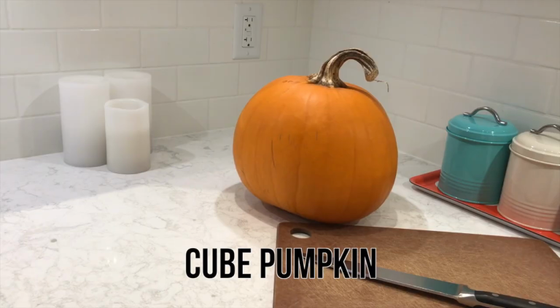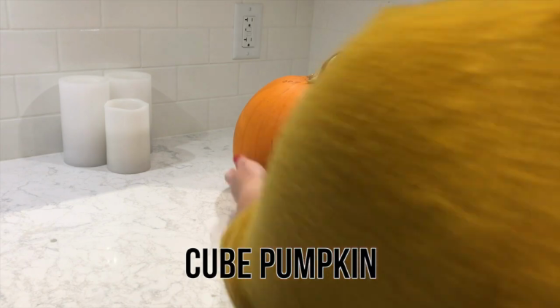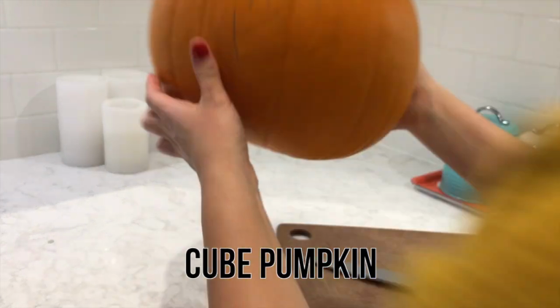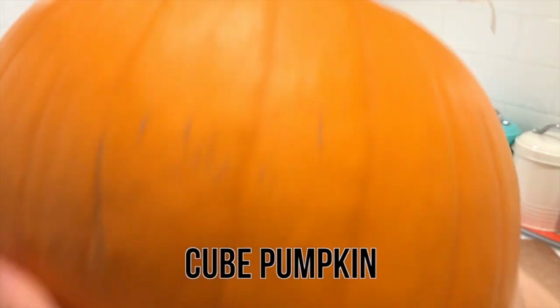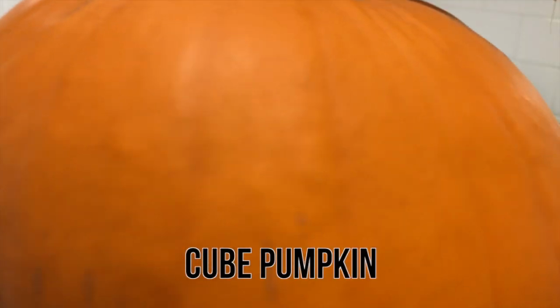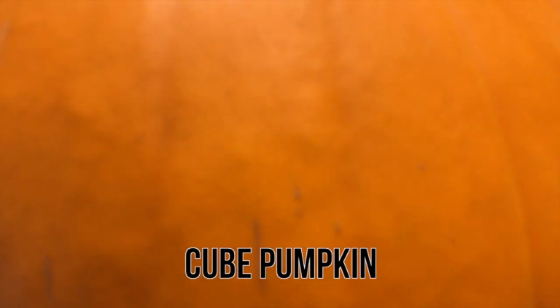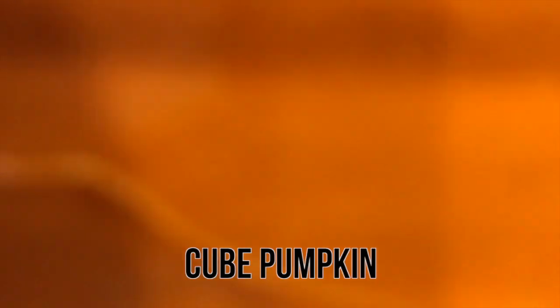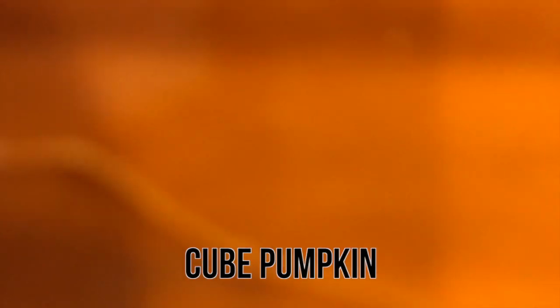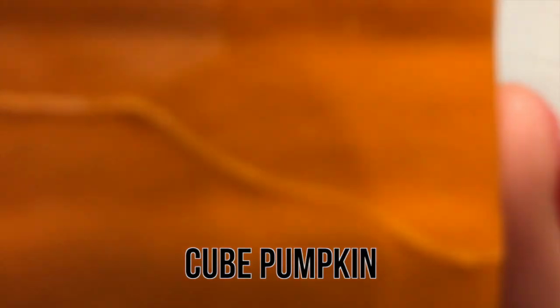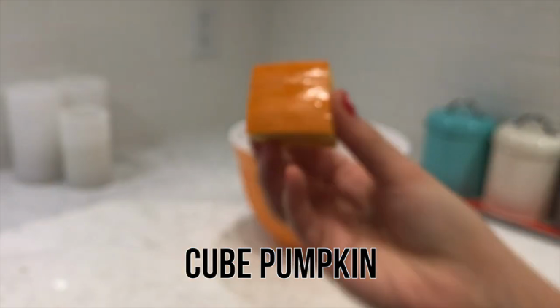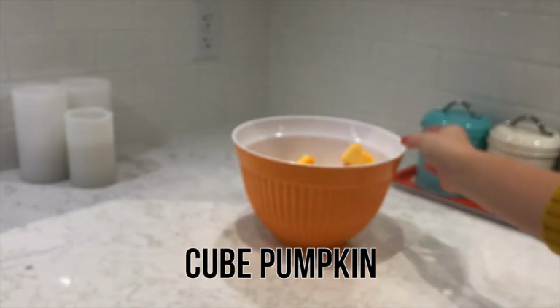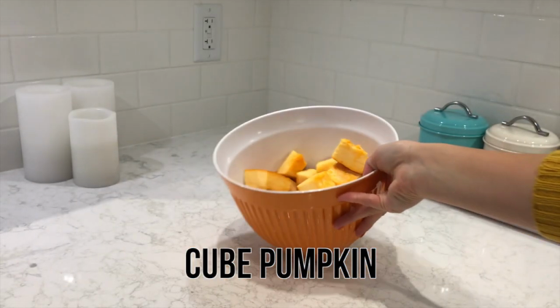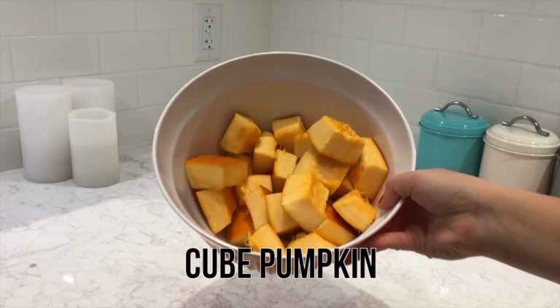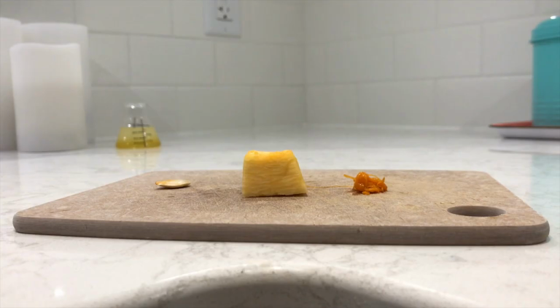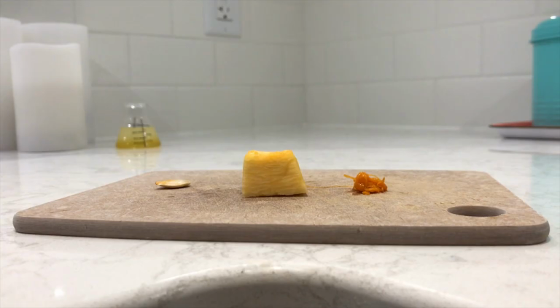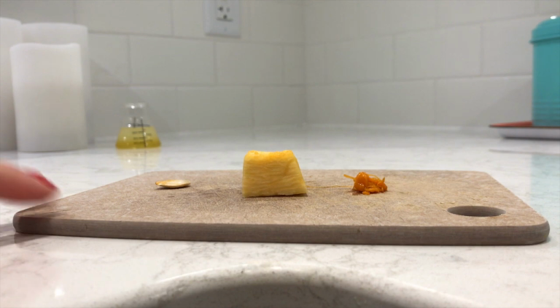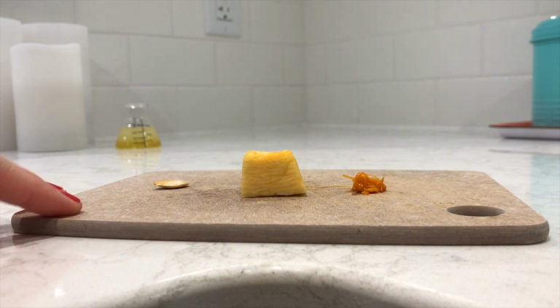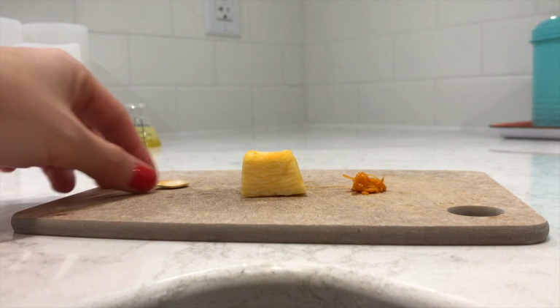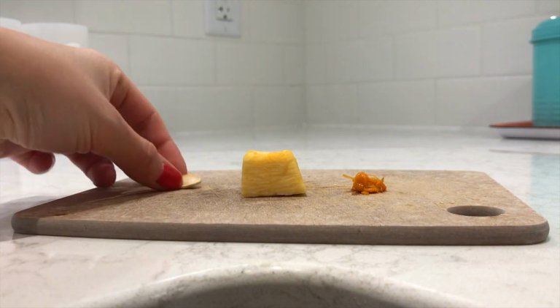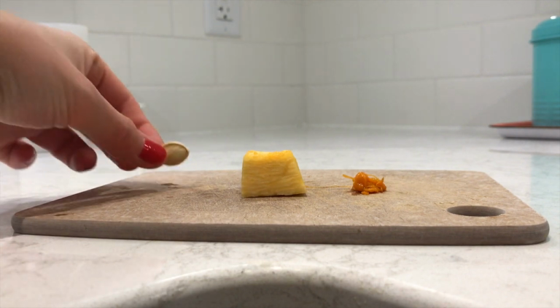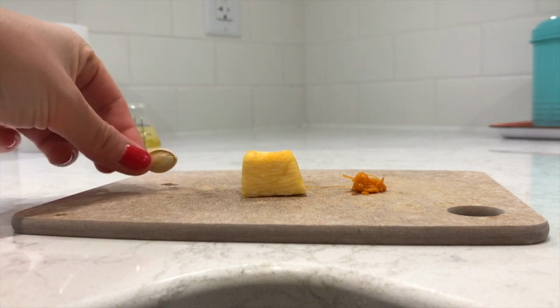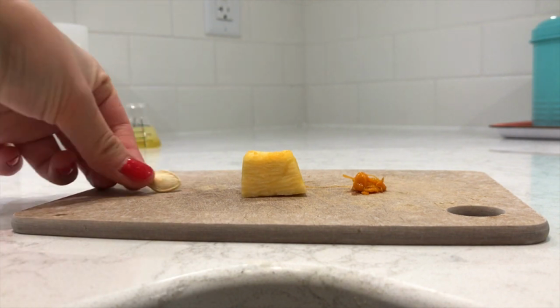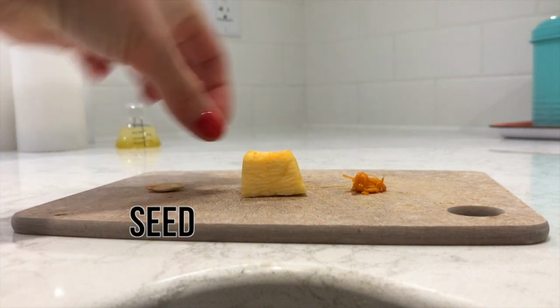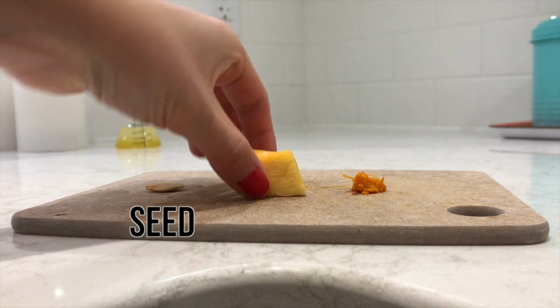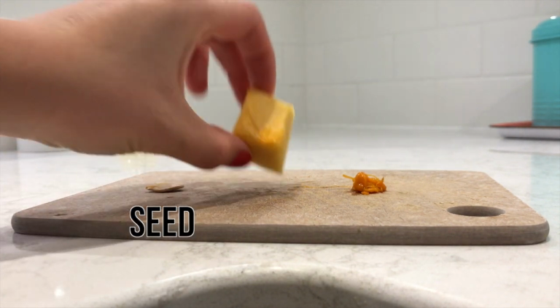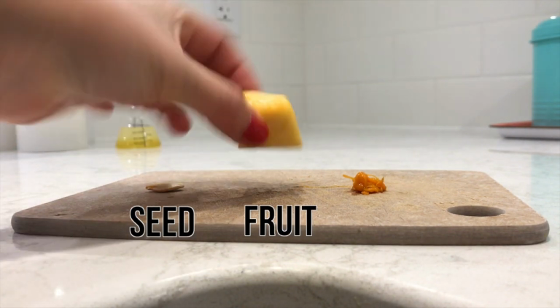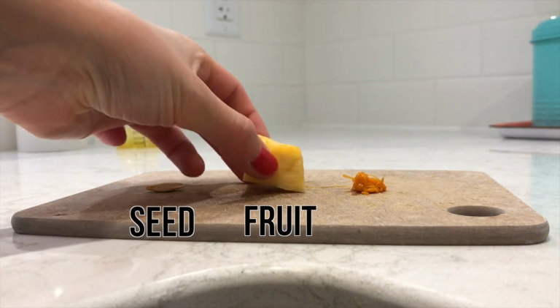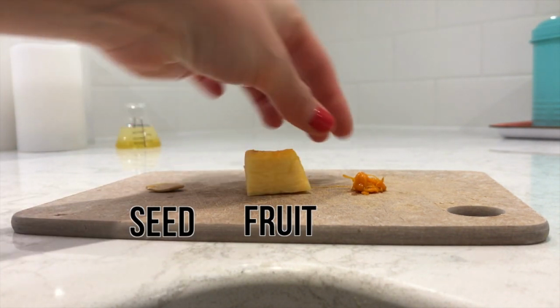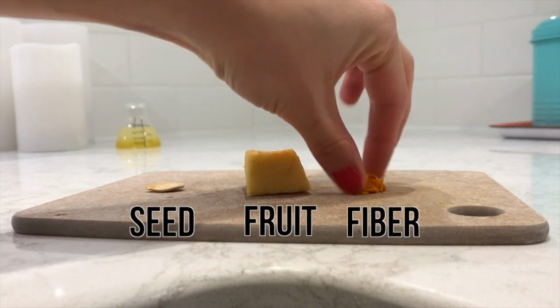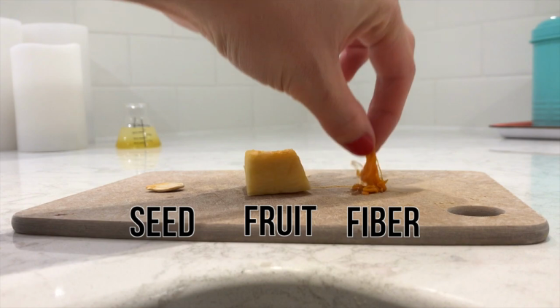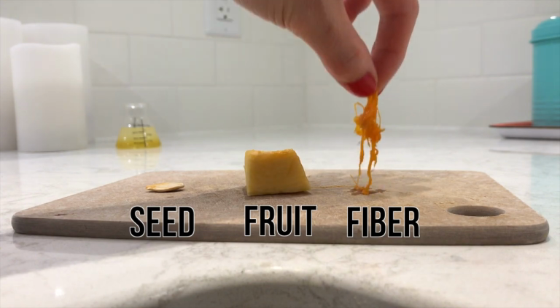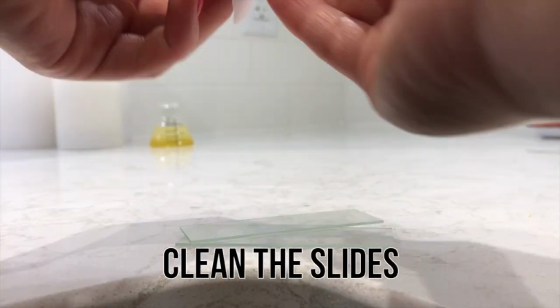Start by cutting the pumpkin into cubes. Make sure you get an adult to do this step. I selected three different parts of the pumpkin to look at under the microscope: the seed, the pumpkin itself, as well as some of the fiber inside the pumpkin.